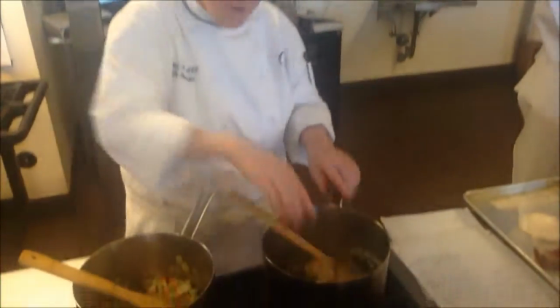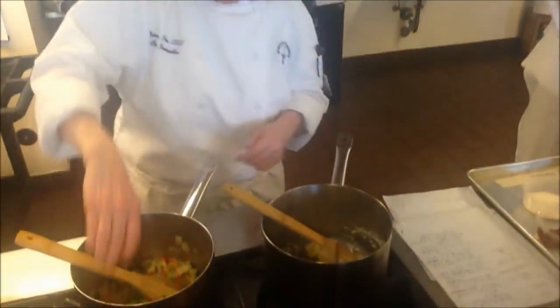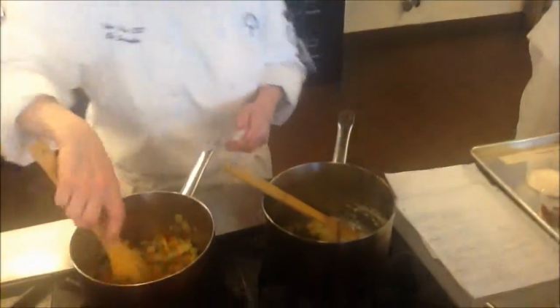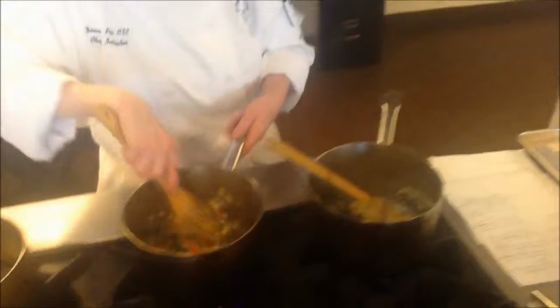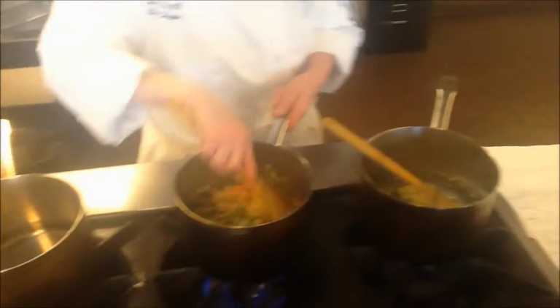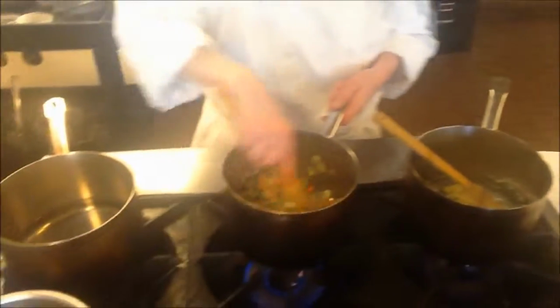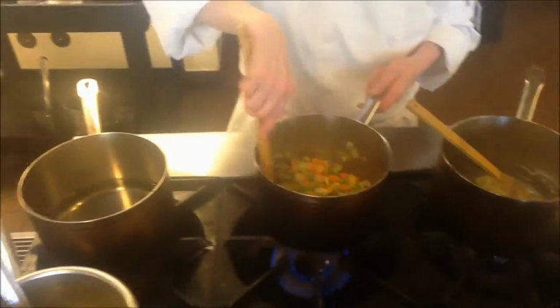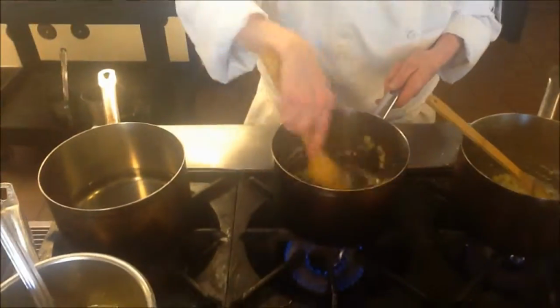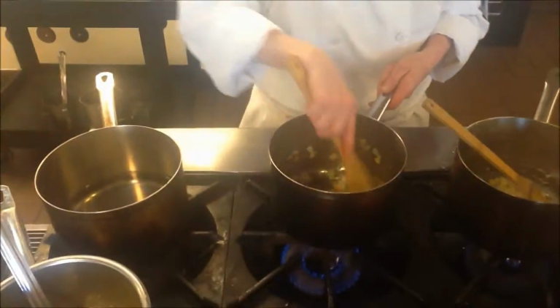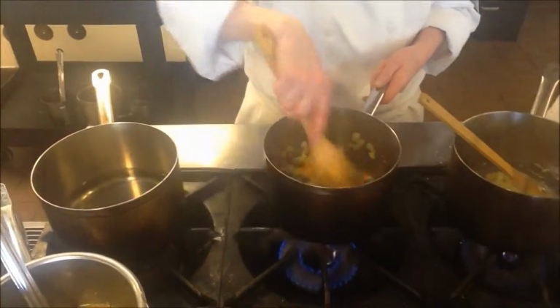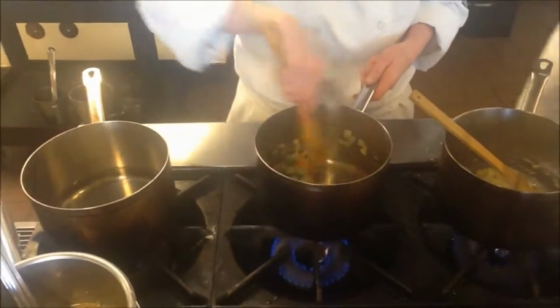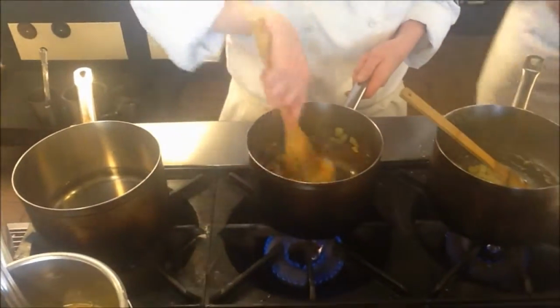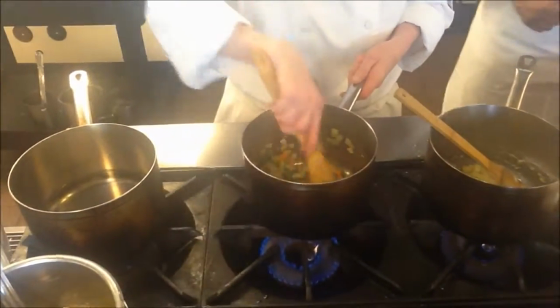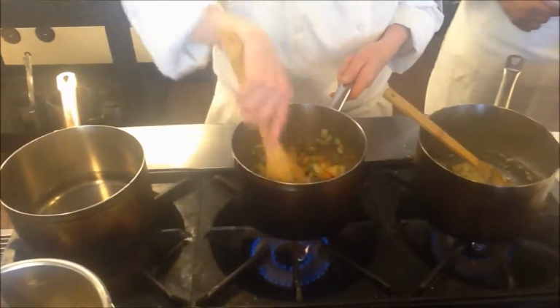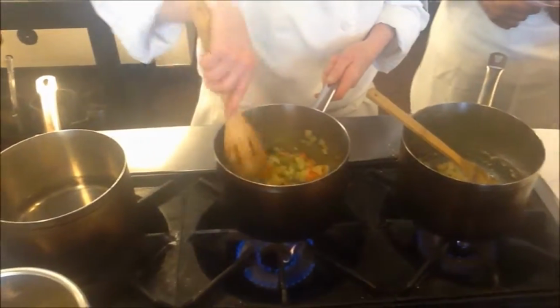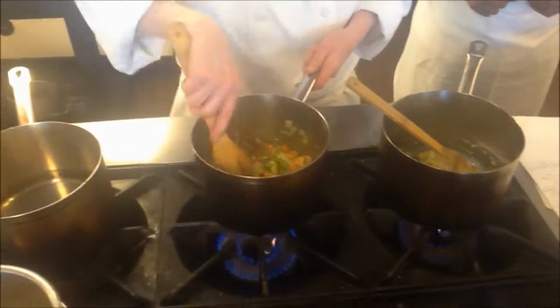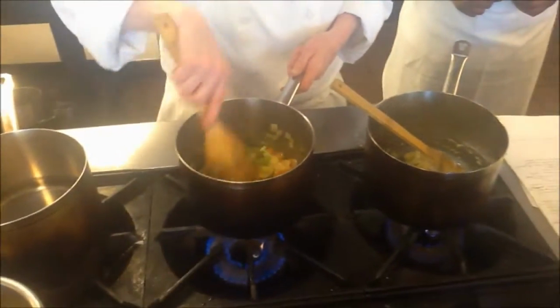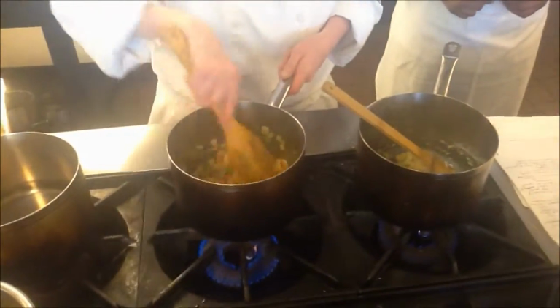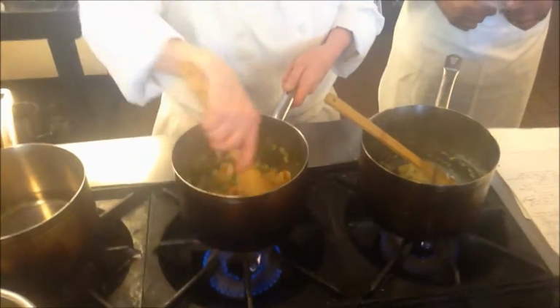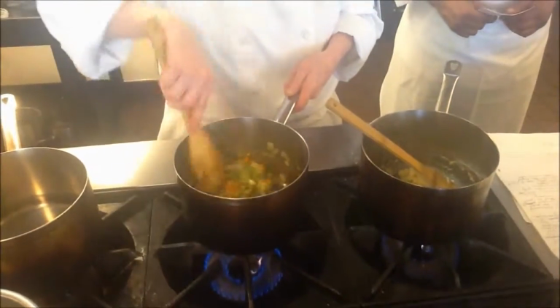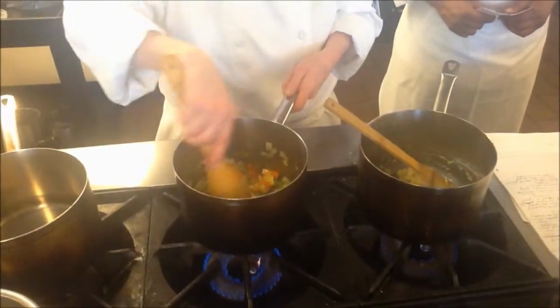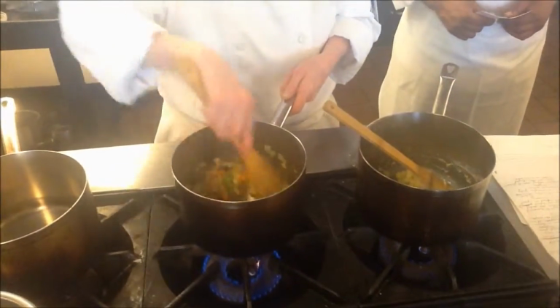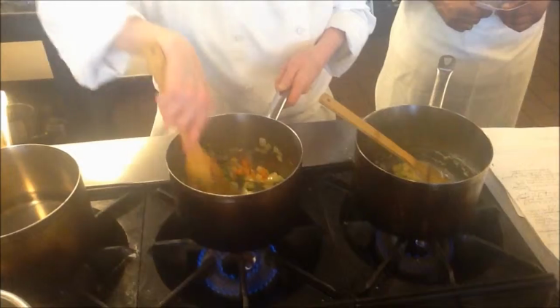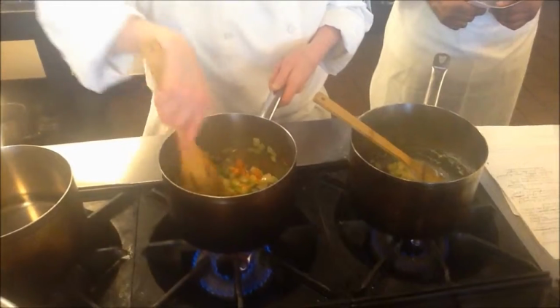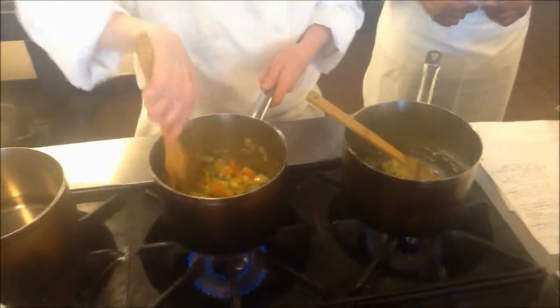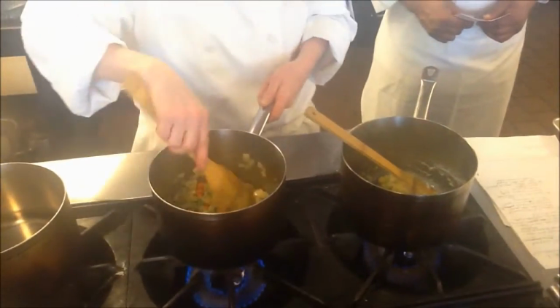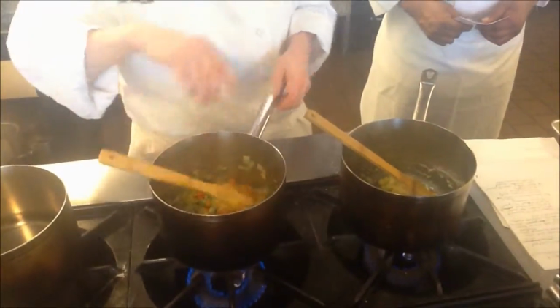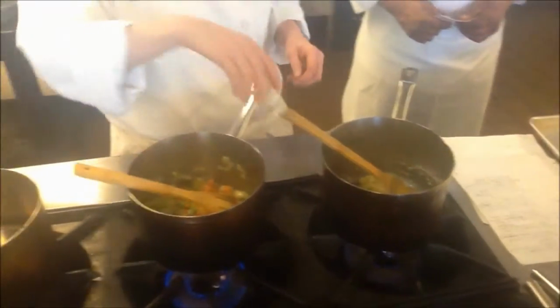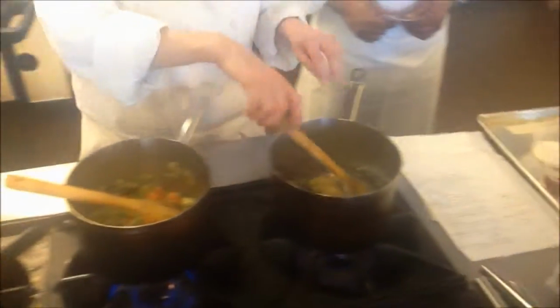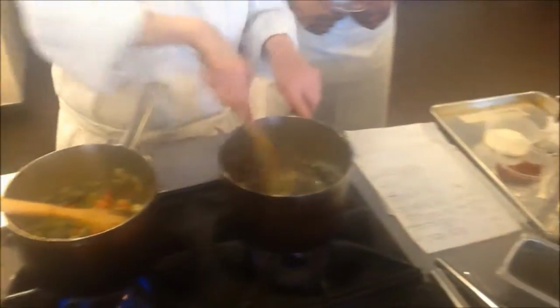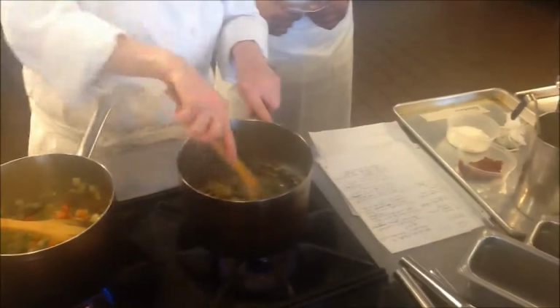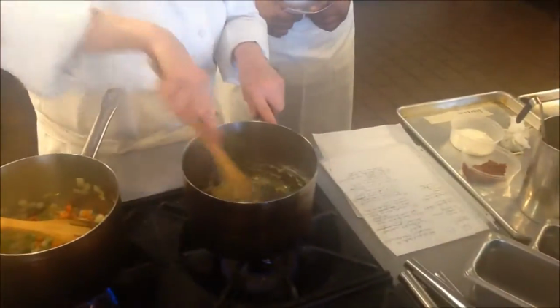We're just working this around, getting some color onto the mirepoix for our espanol, and we're working on our velouté here.